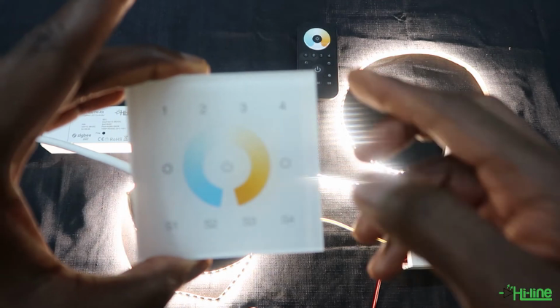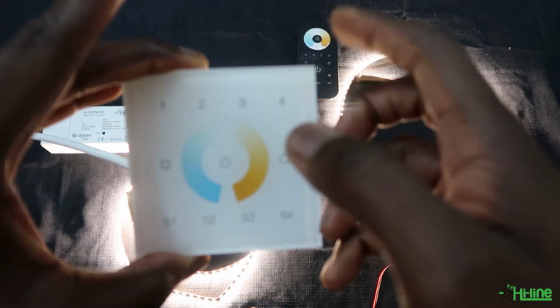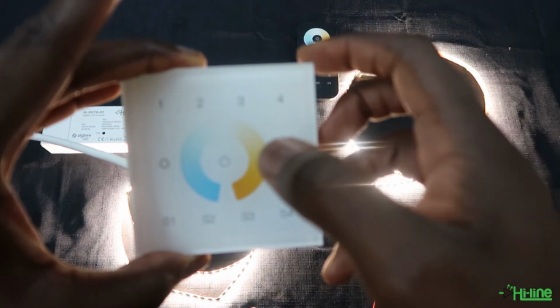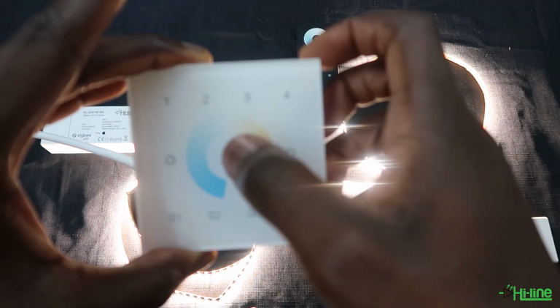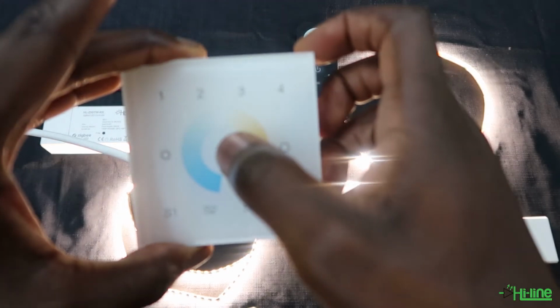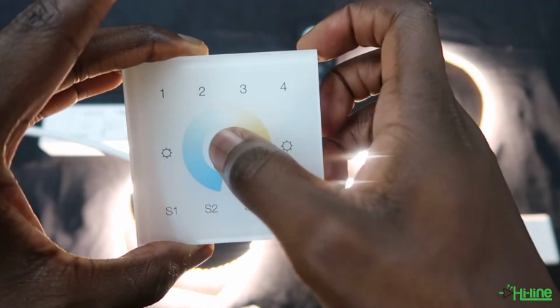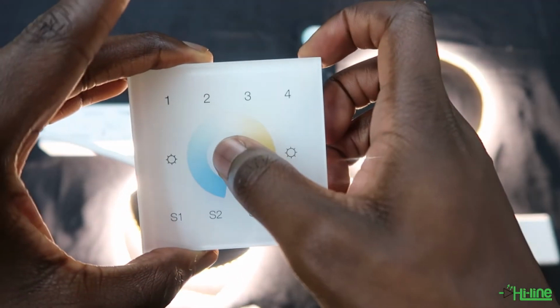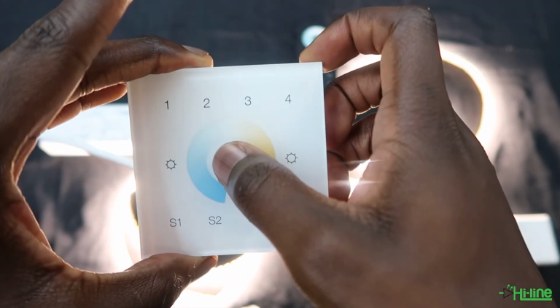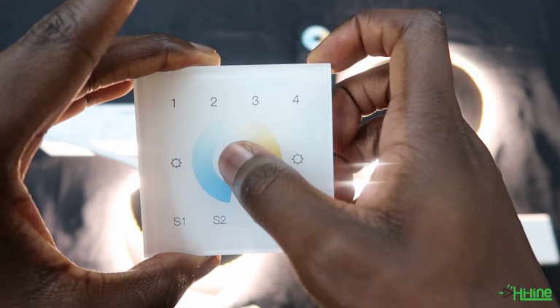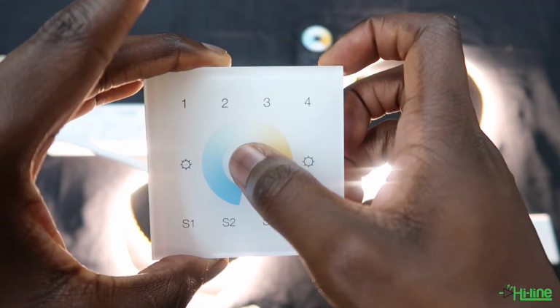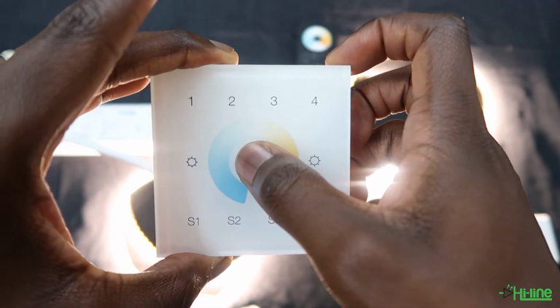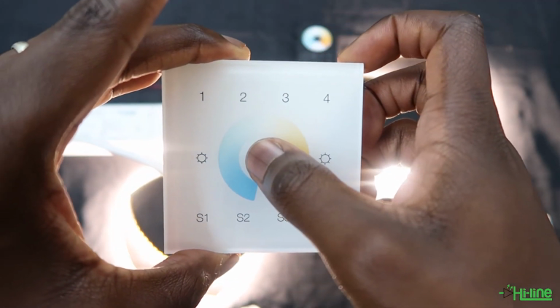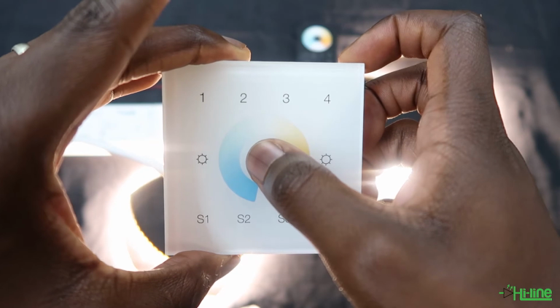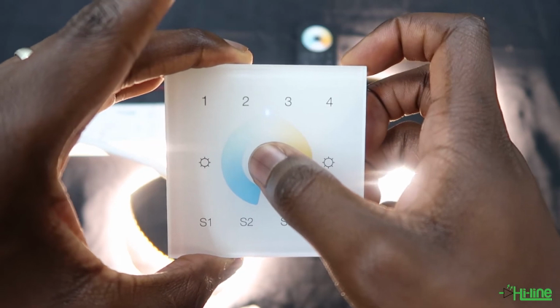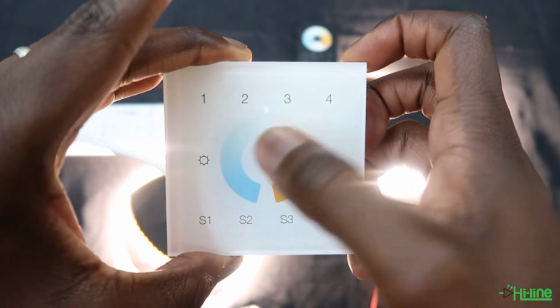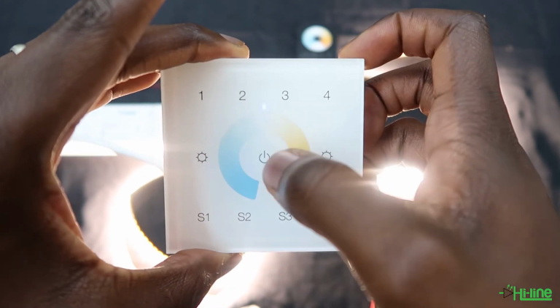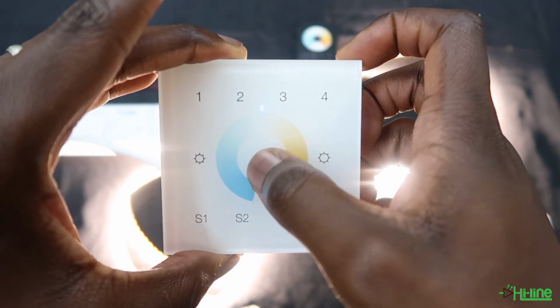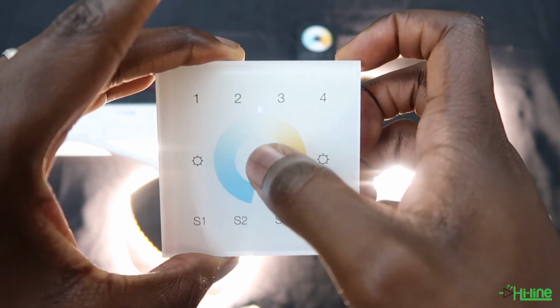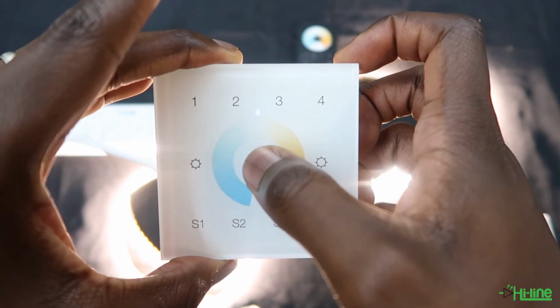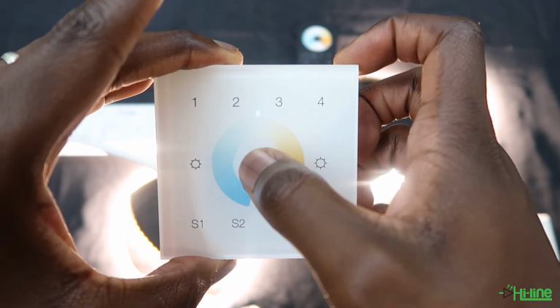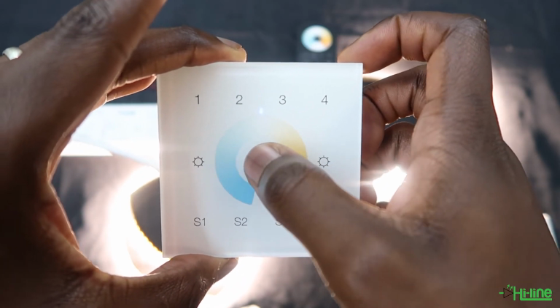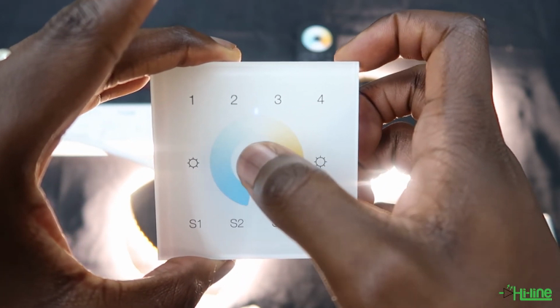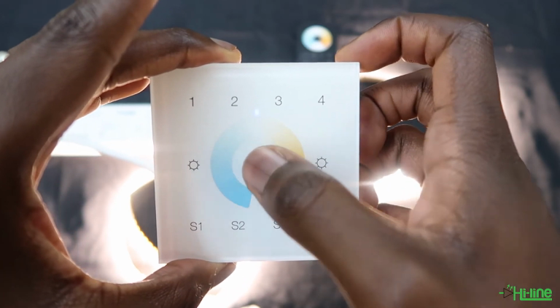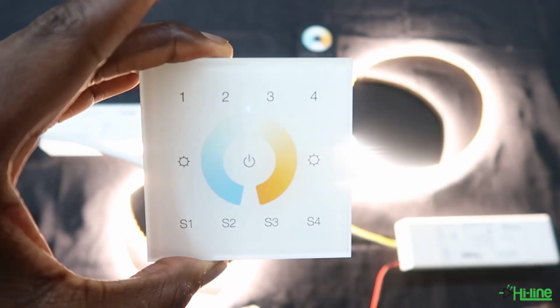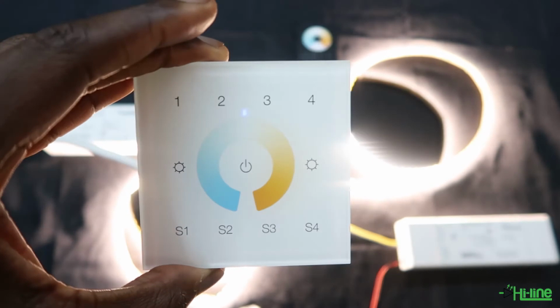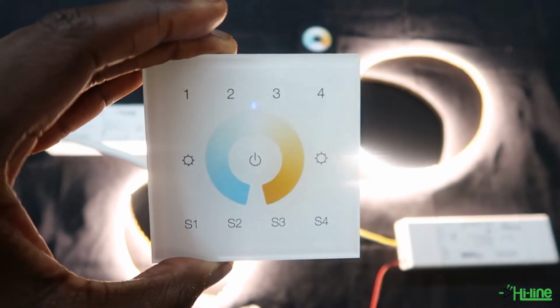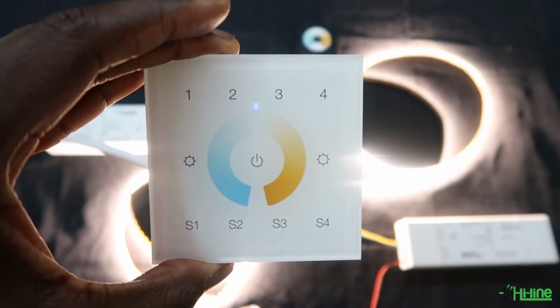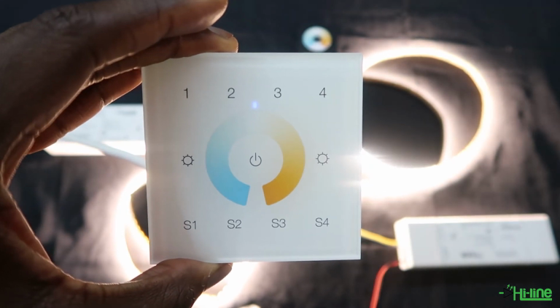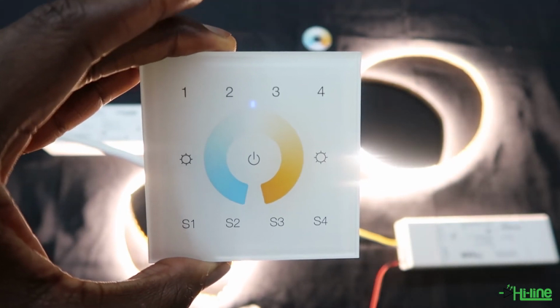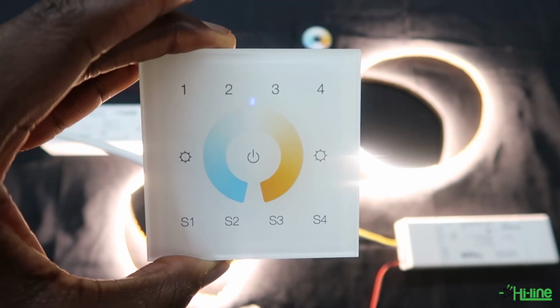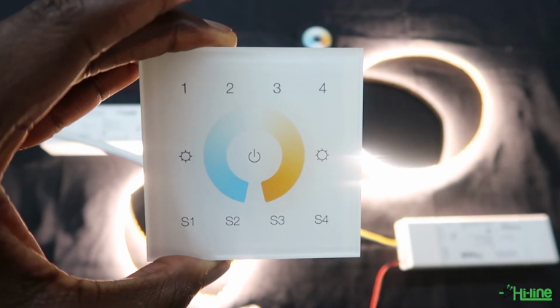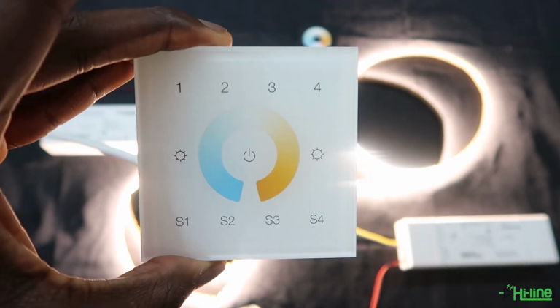It is the same procedure with the wall mount. Press and hold the power button, then when the LED indicator flashes once, go ahead and press the power button five times to reset it.